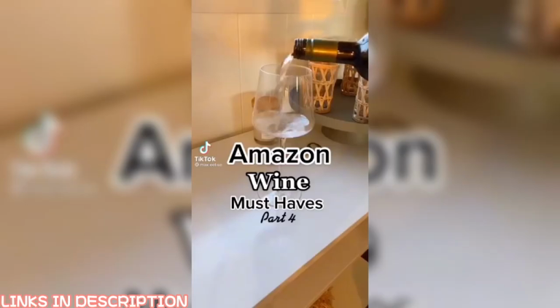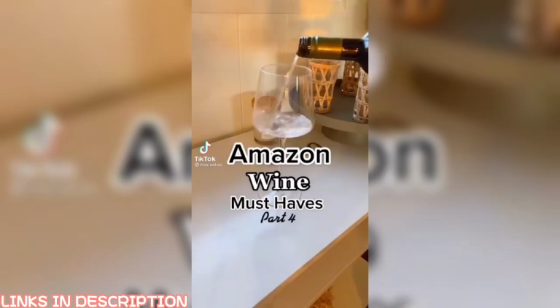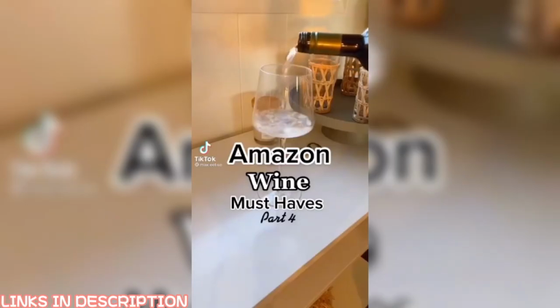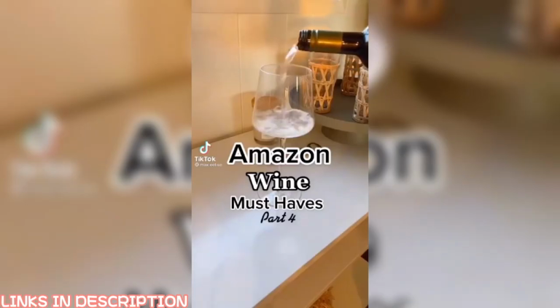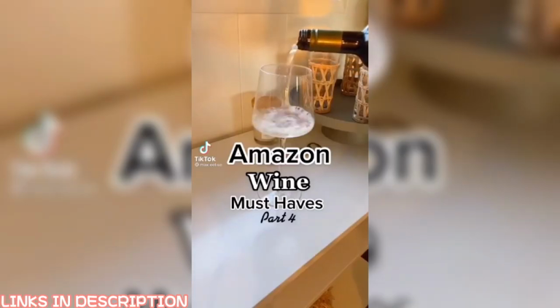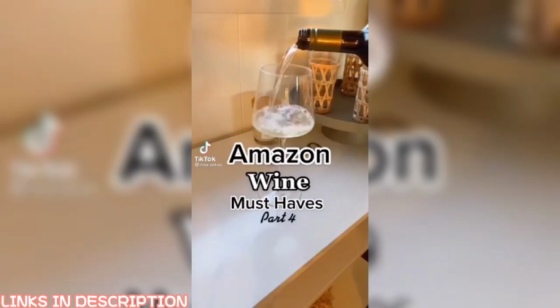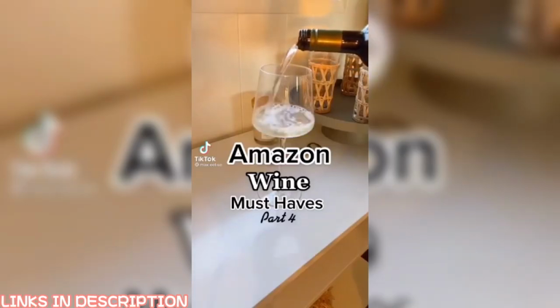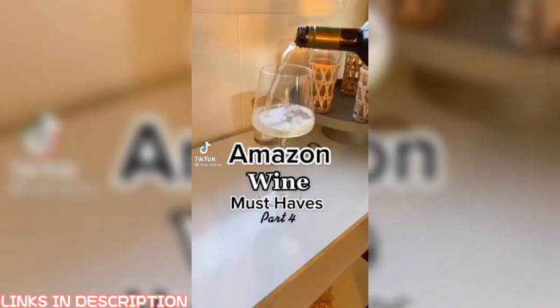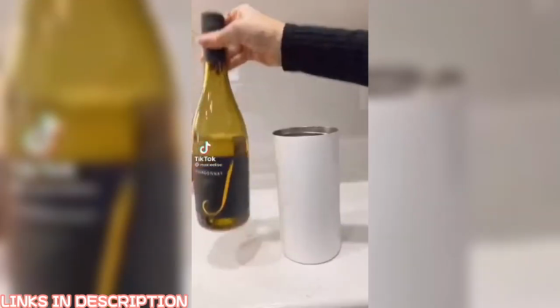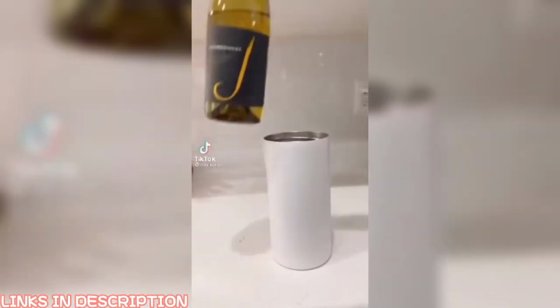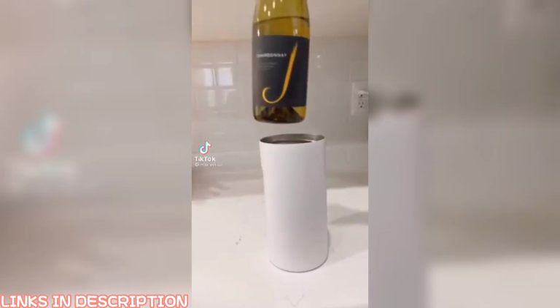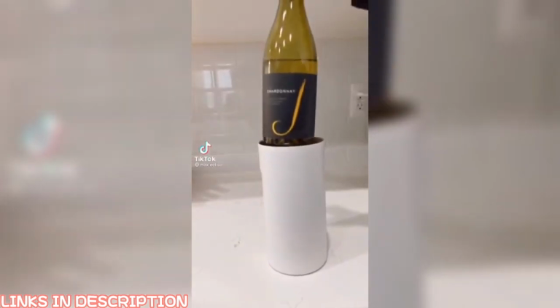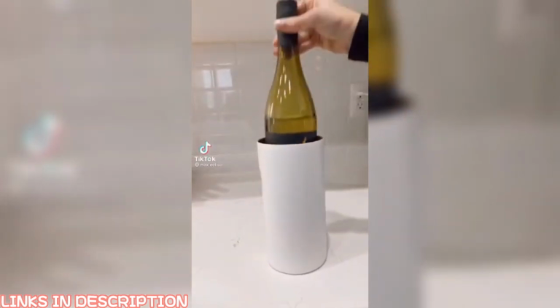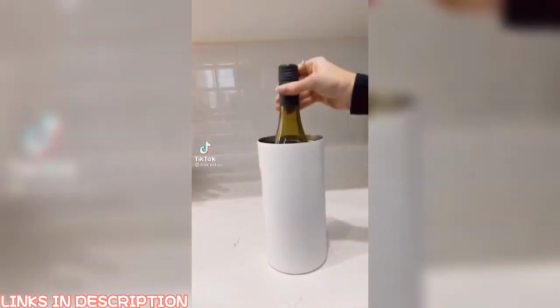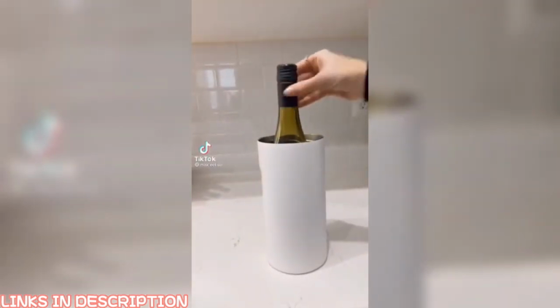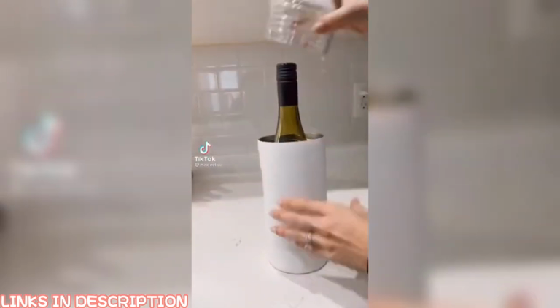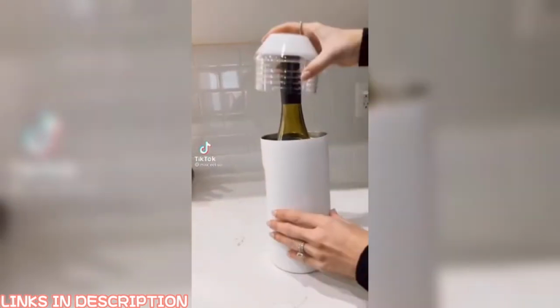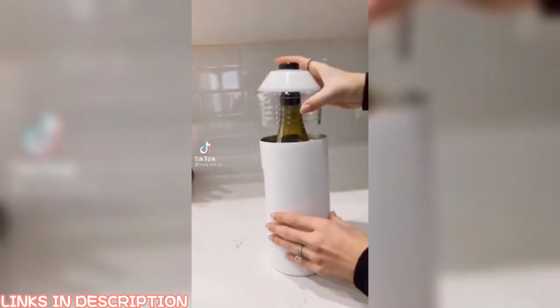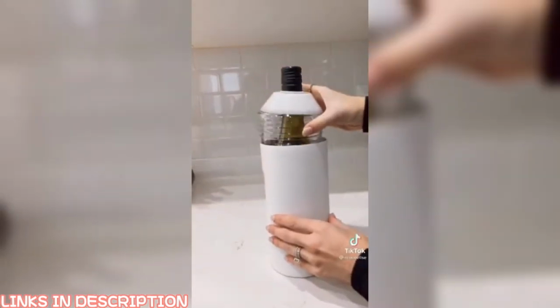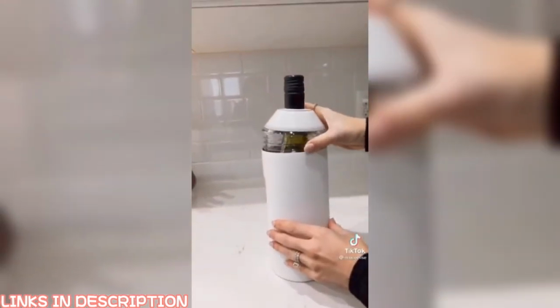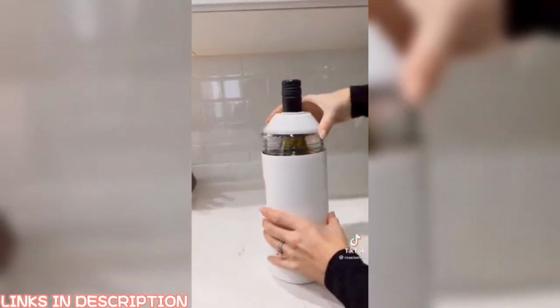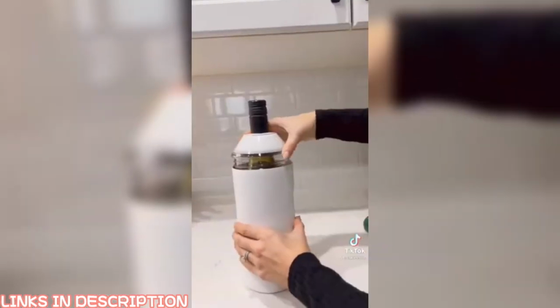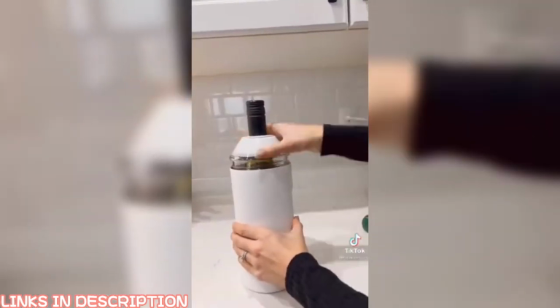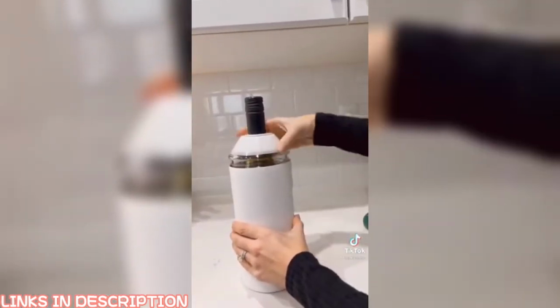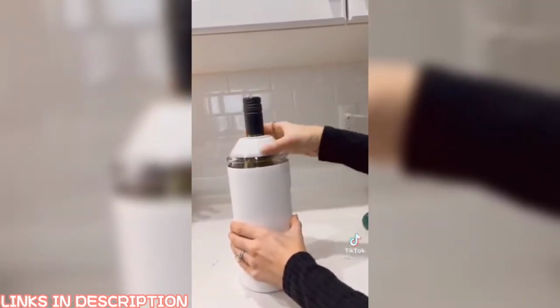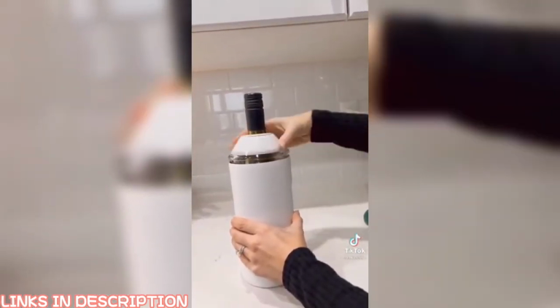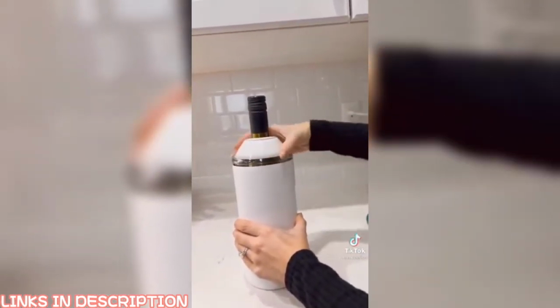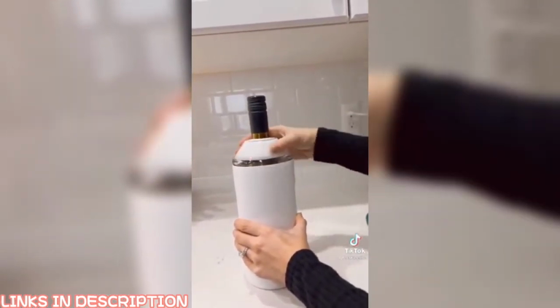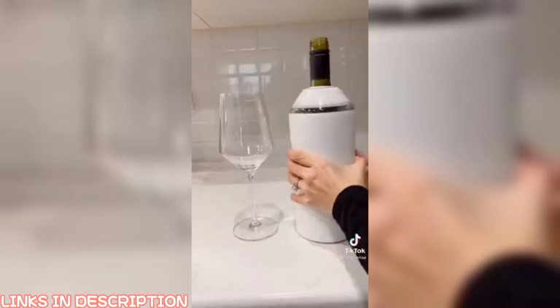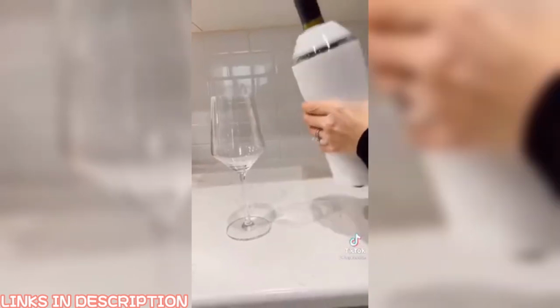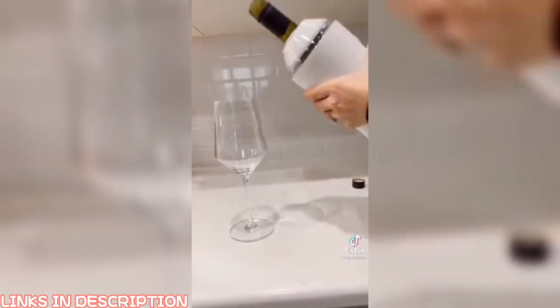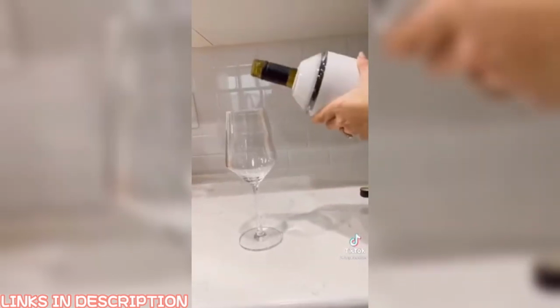Amazon wine finds, part four. This wine insulator is my favorite for two reasons: you don't have to store it in the freezer, just put your bottle inside and it will keep your wine cold for hours, and you can pour a glass of wine directly from it.